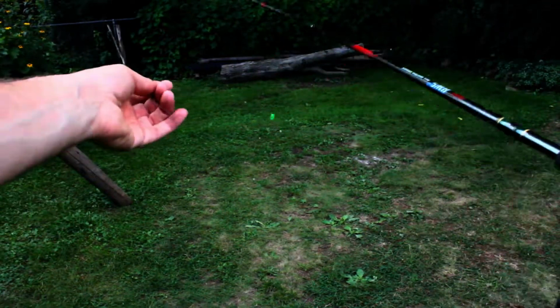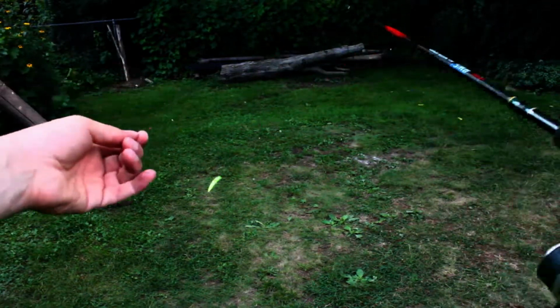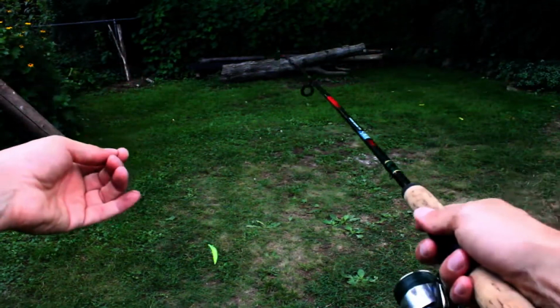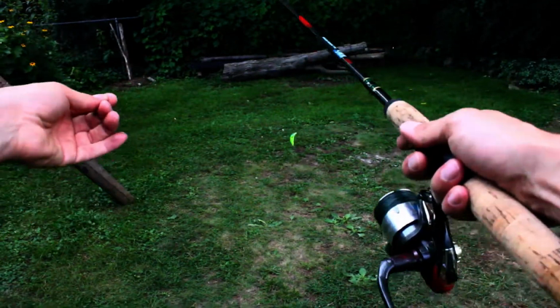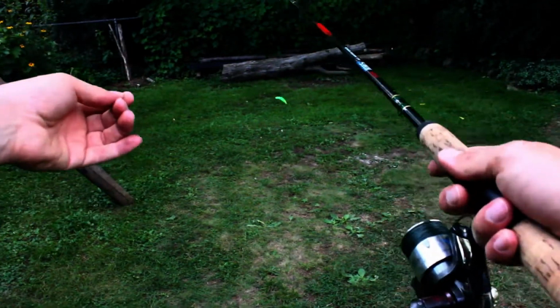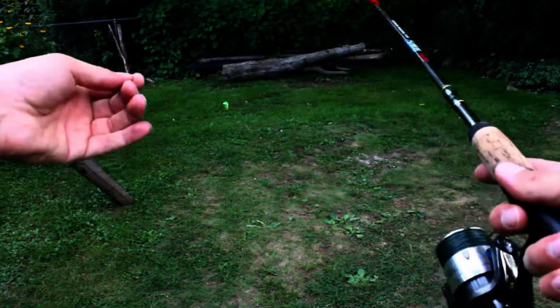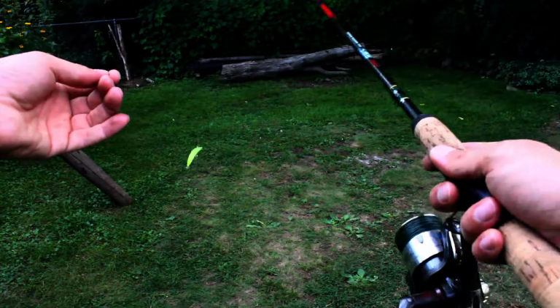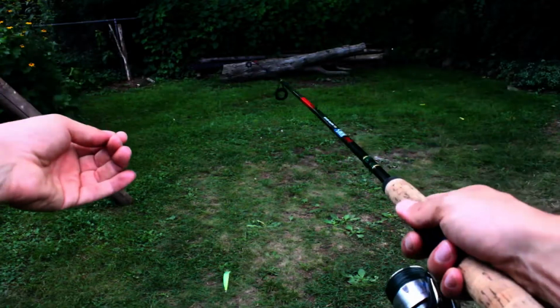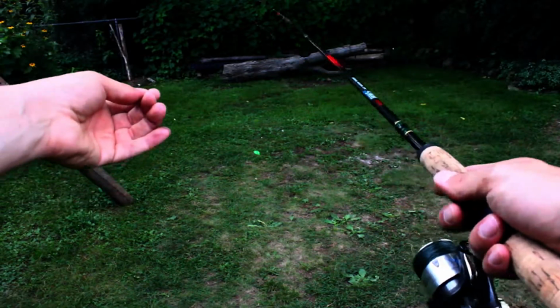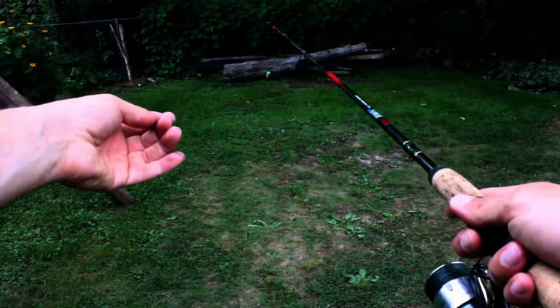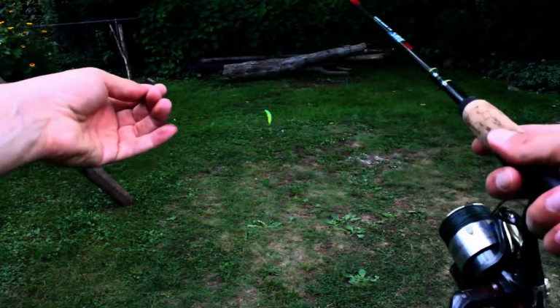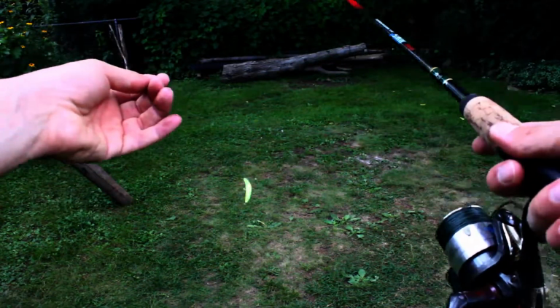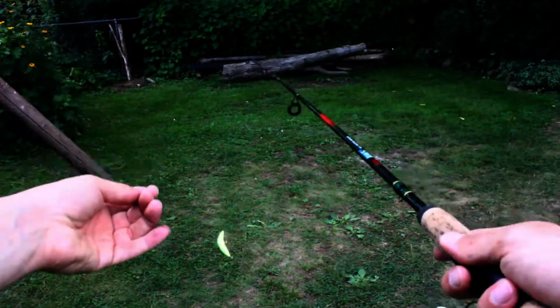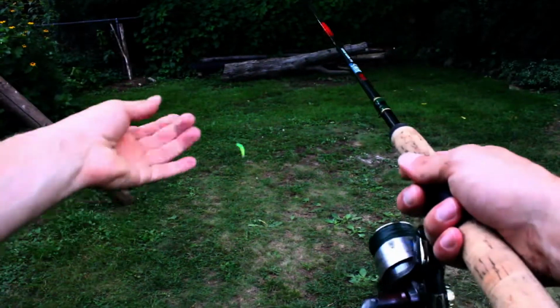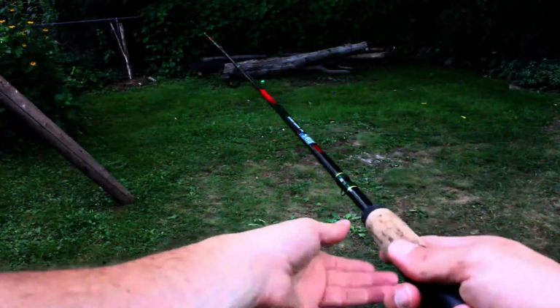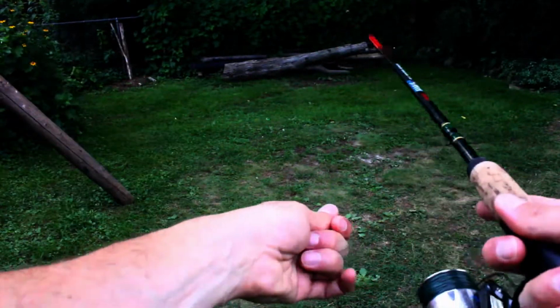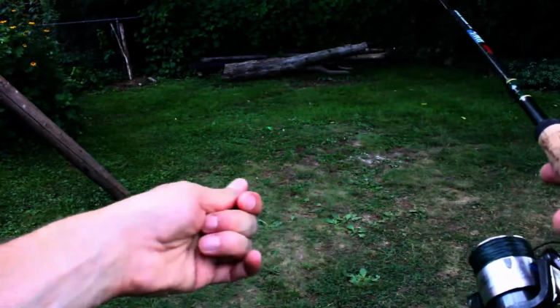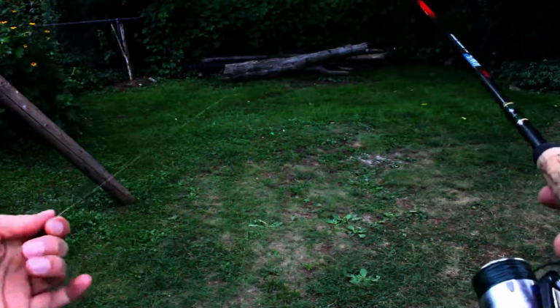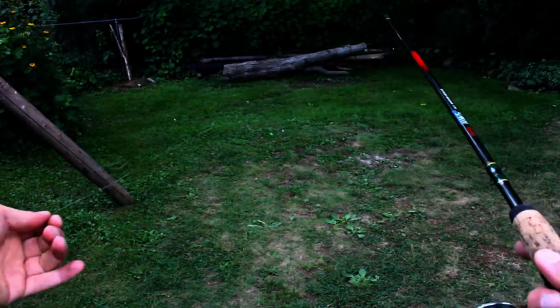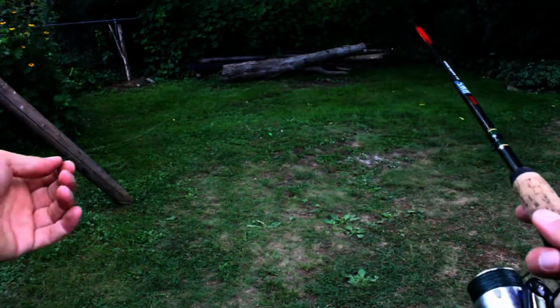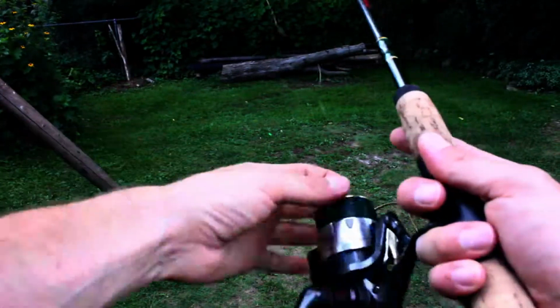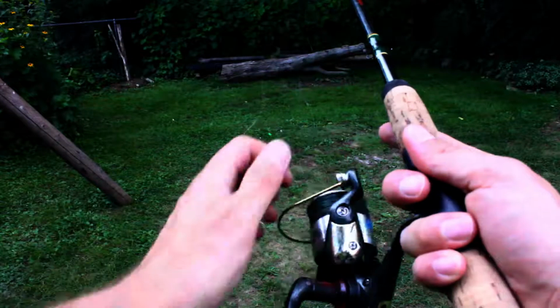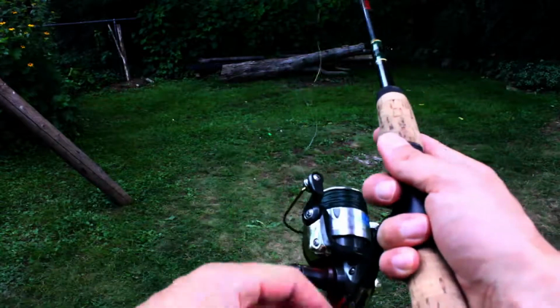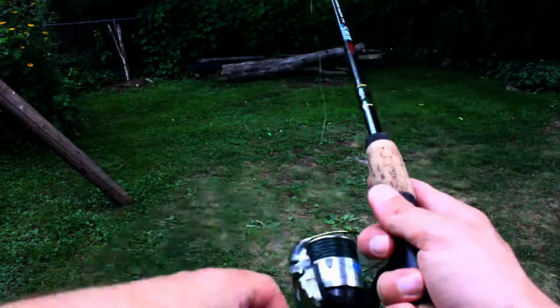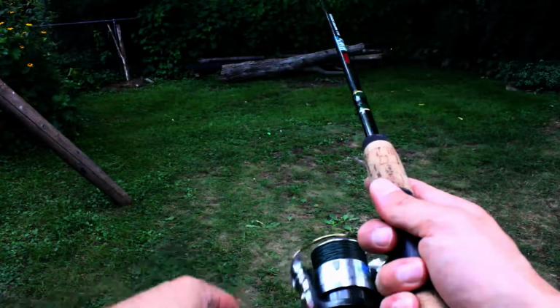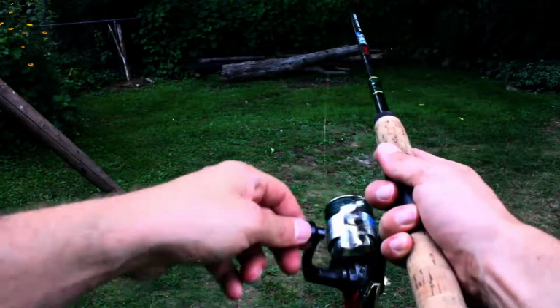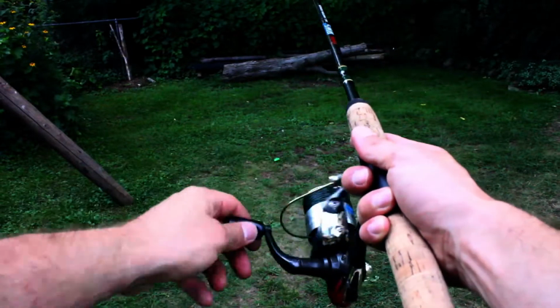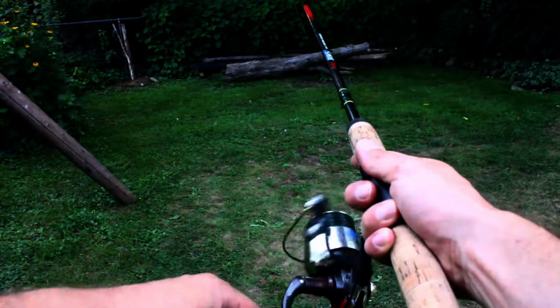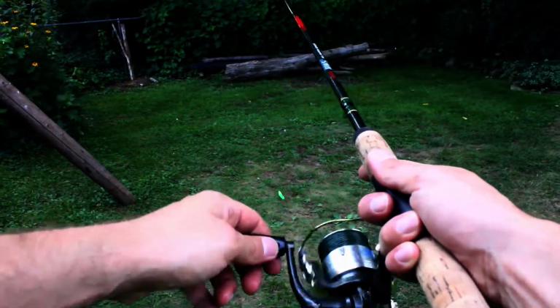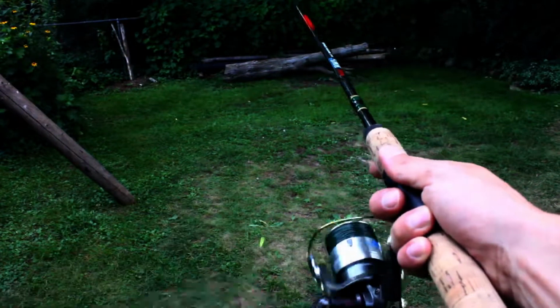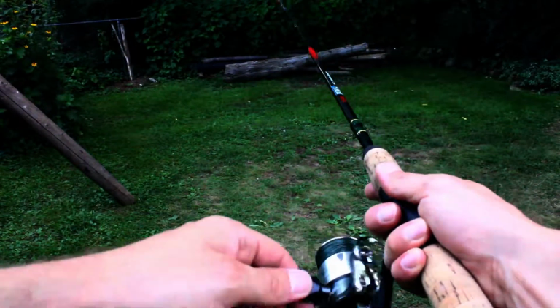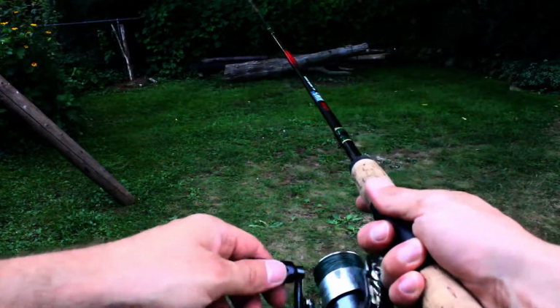Again, I'm taking some line, and I'm swinging the lure back and forth, and I grab the line and stop the lure exactly where I want it.